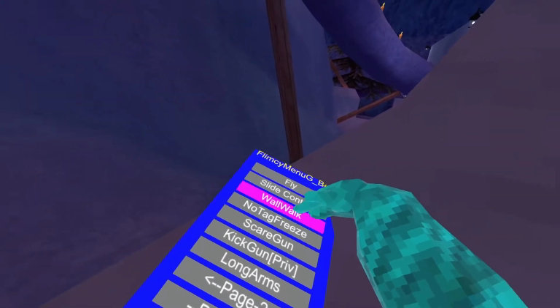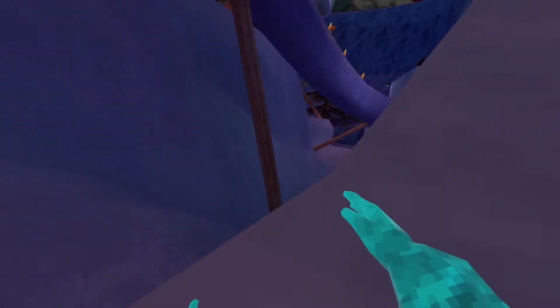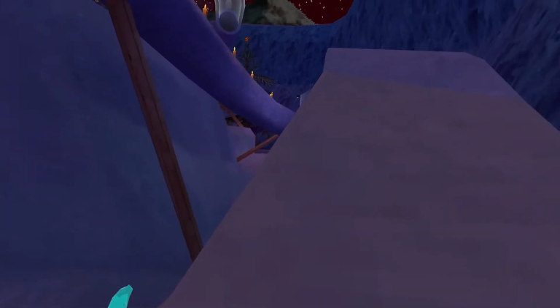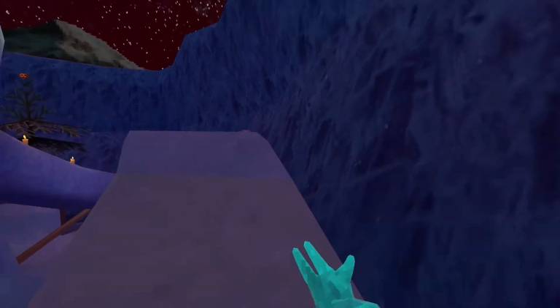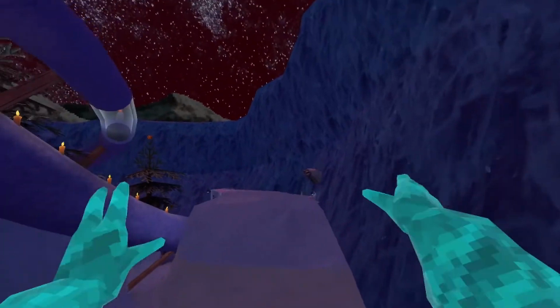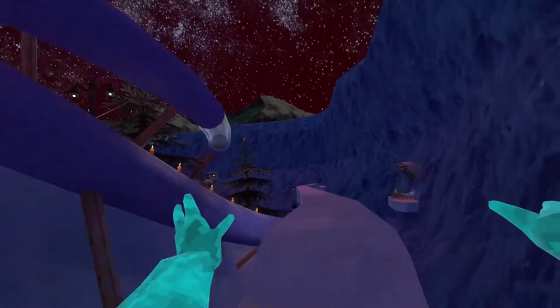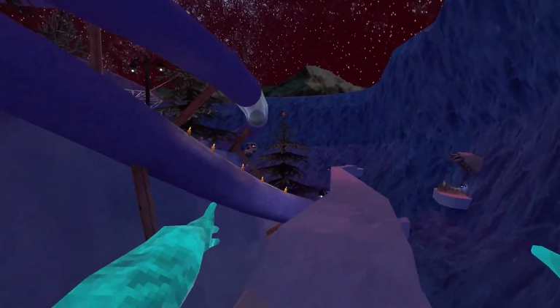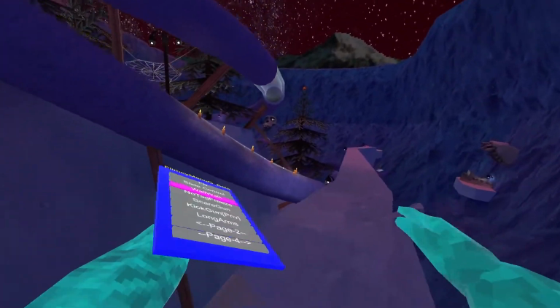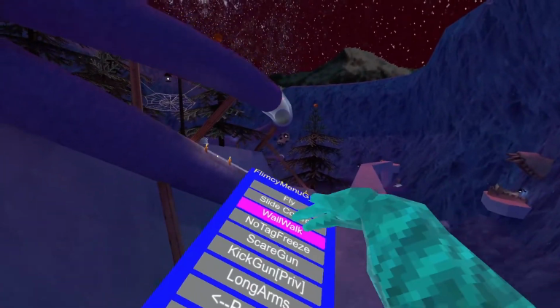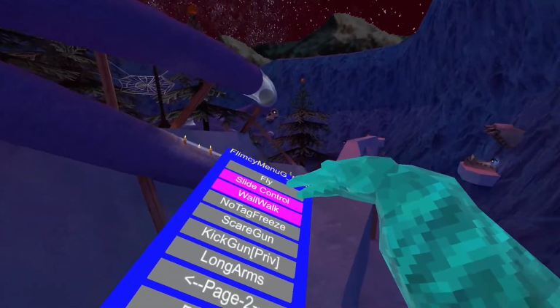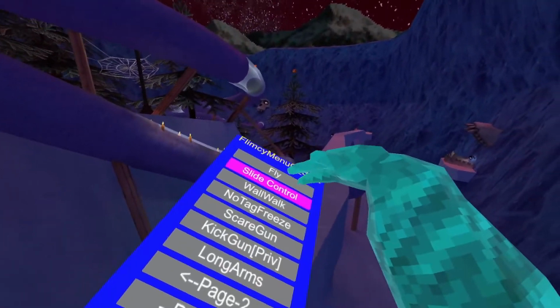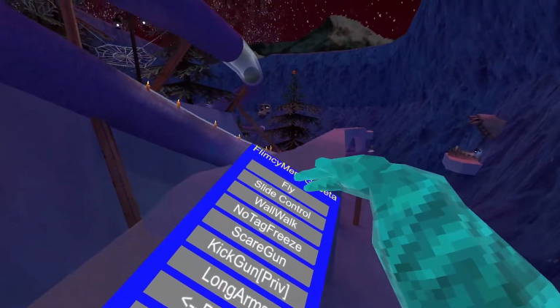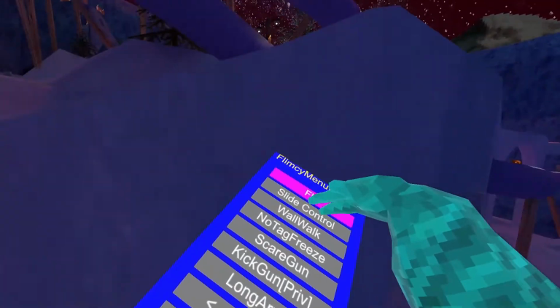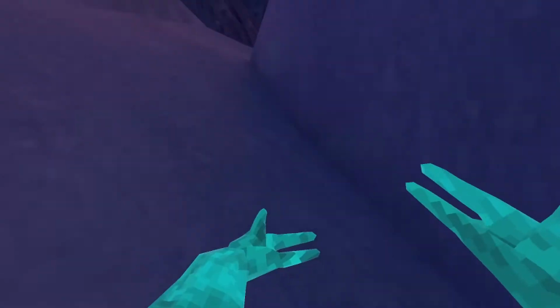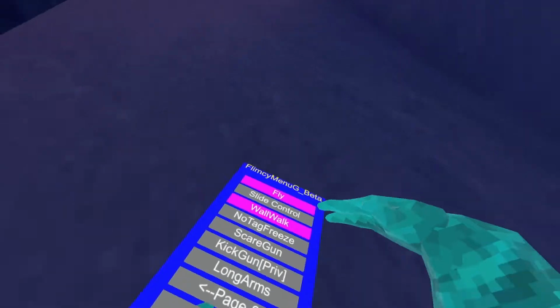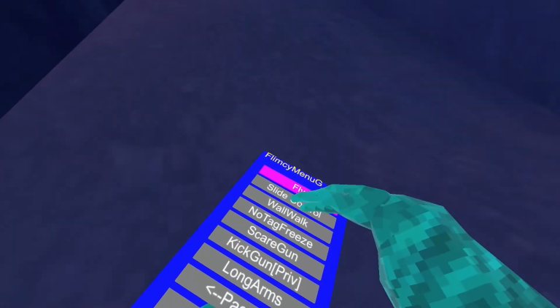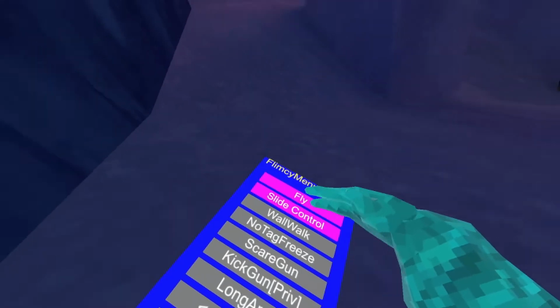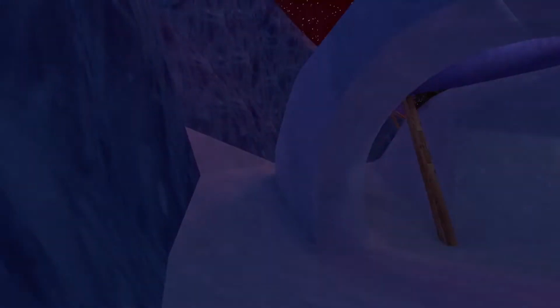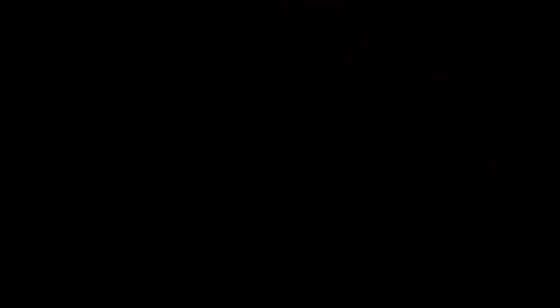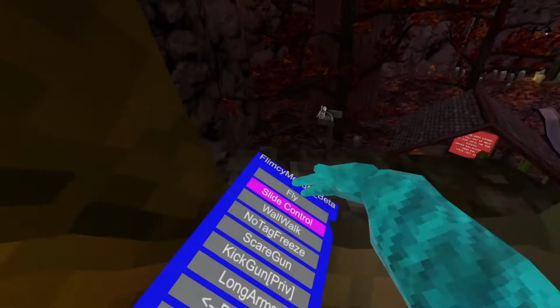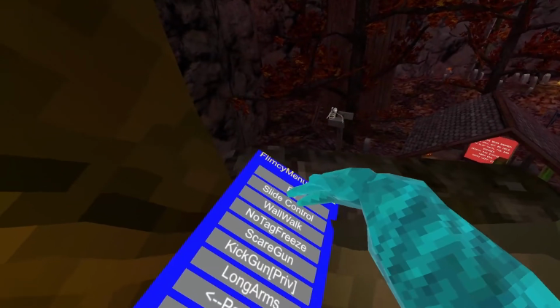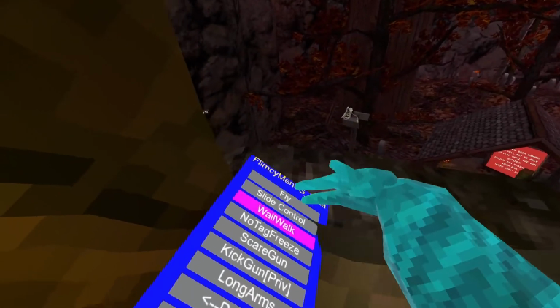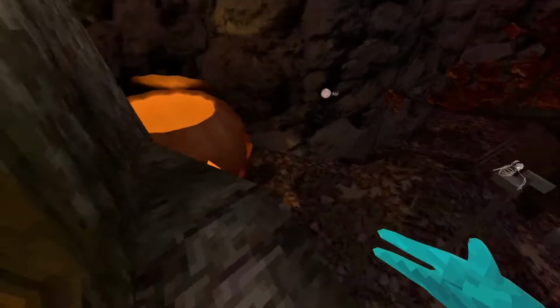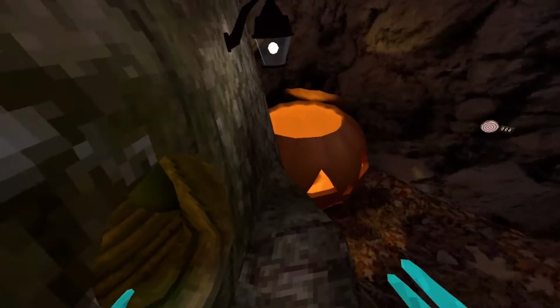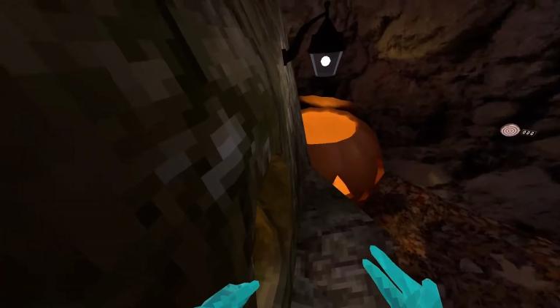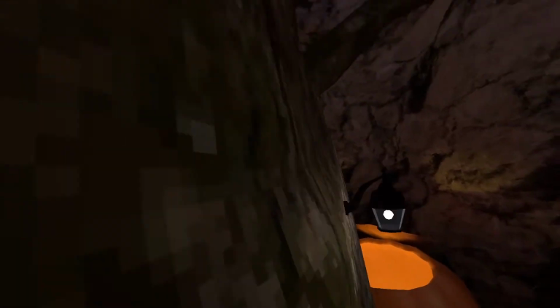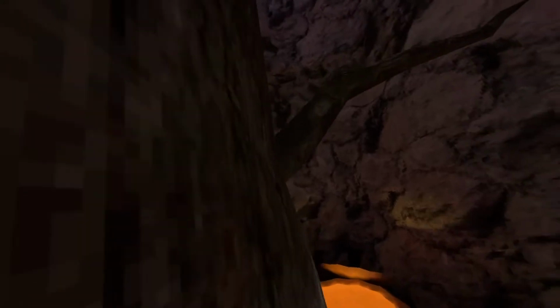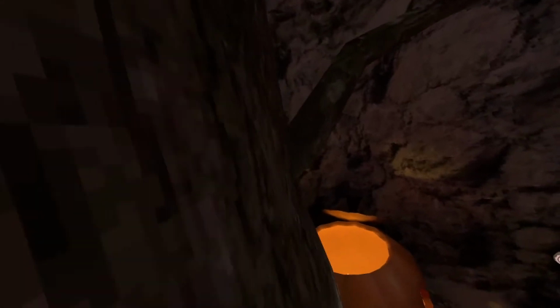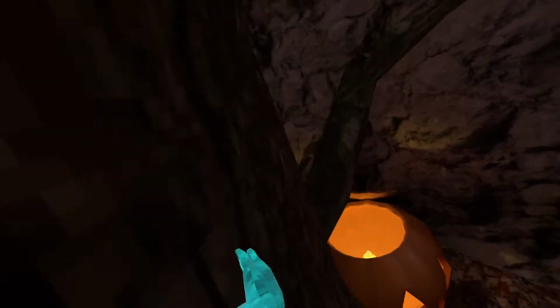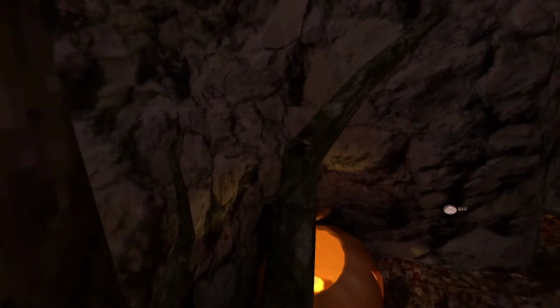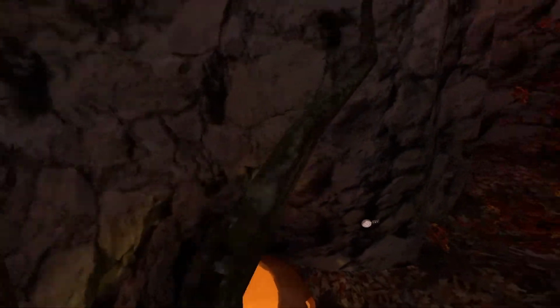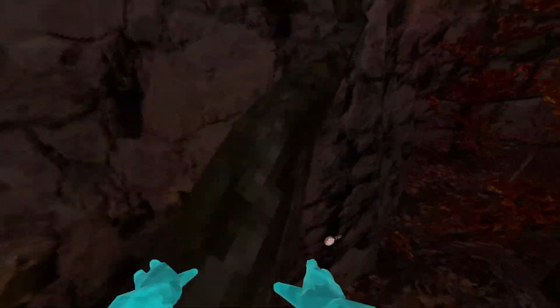Then we've got wall walk, which on the ice map makes you float — don't worry, it's just because we're on the ice map. I'll go back to forest, and as you guys can see, wall walk works.